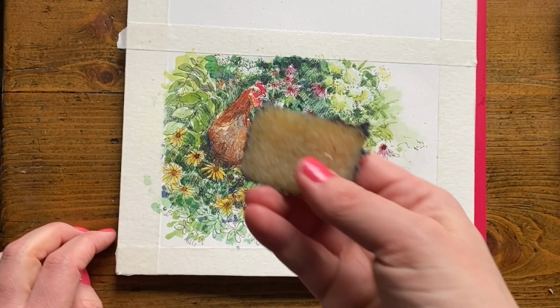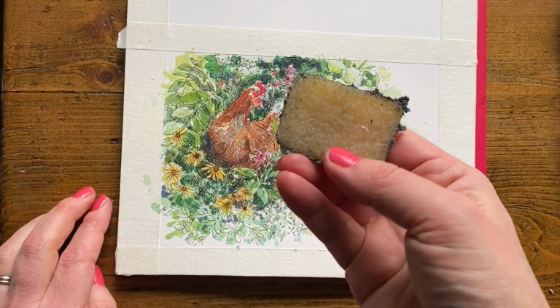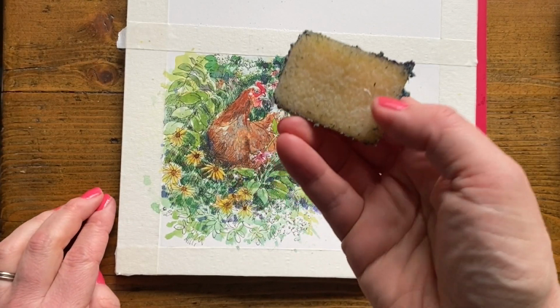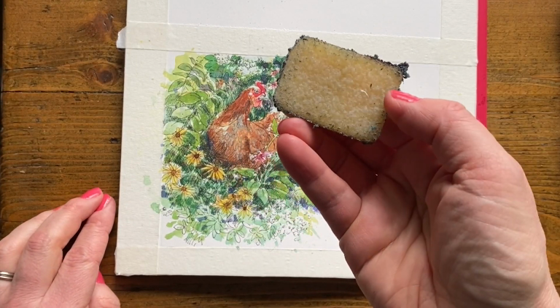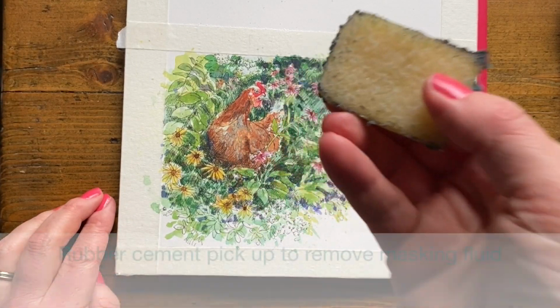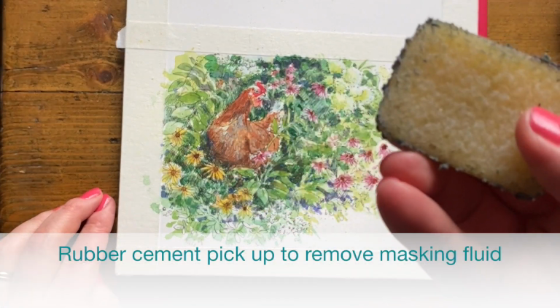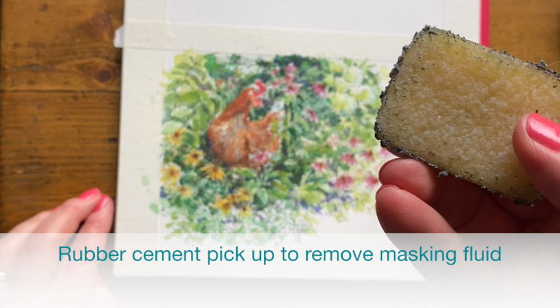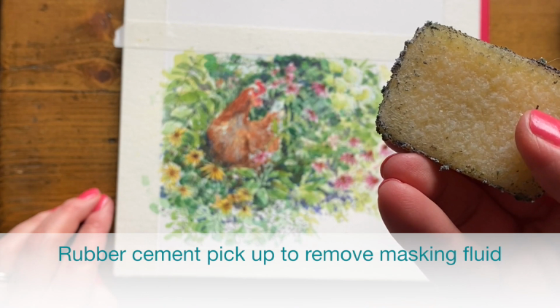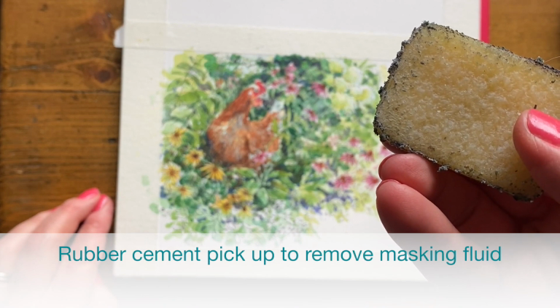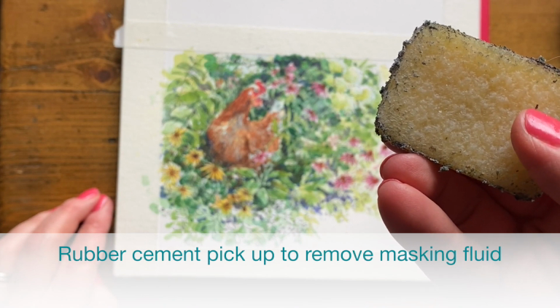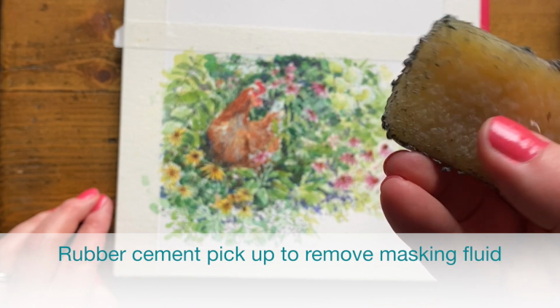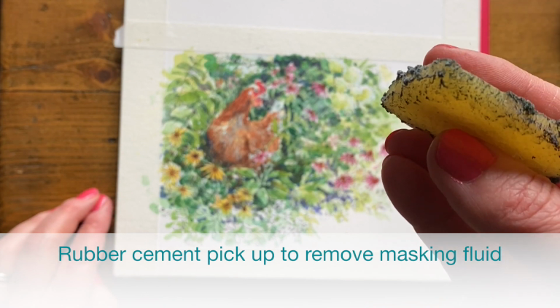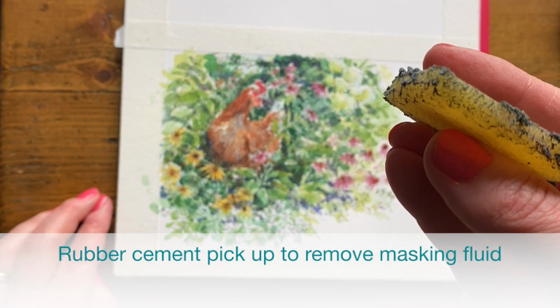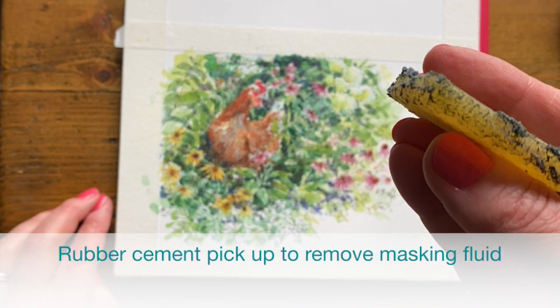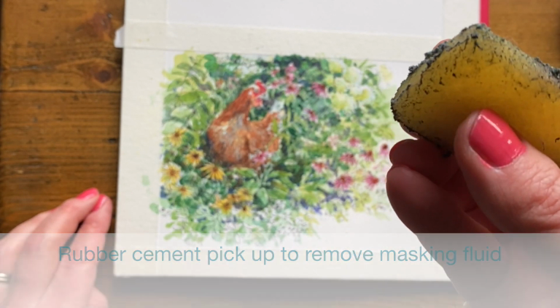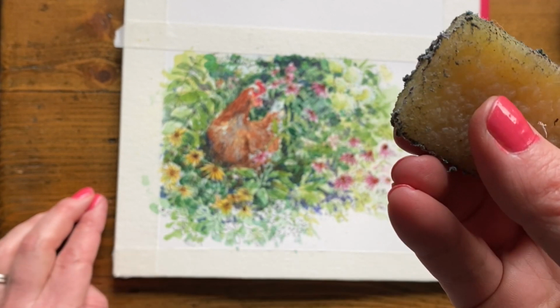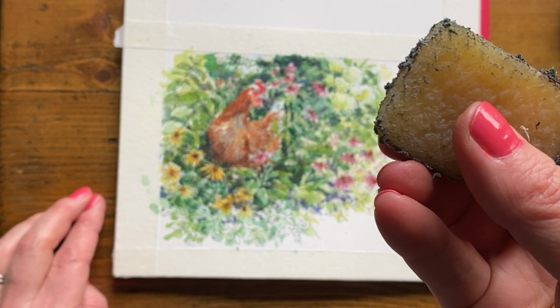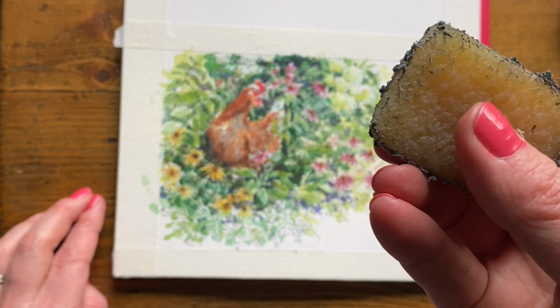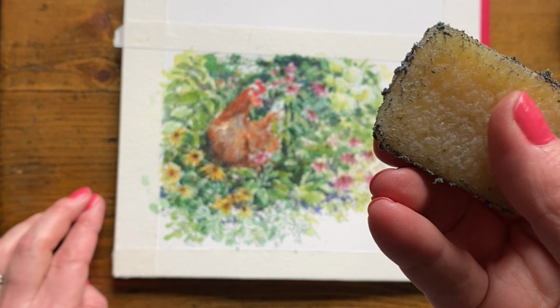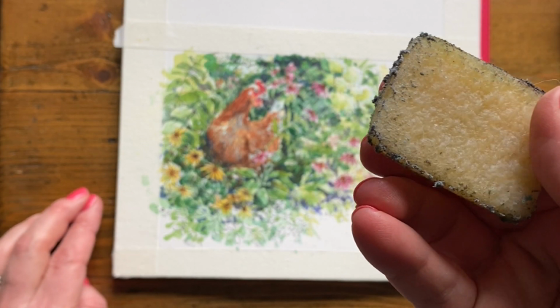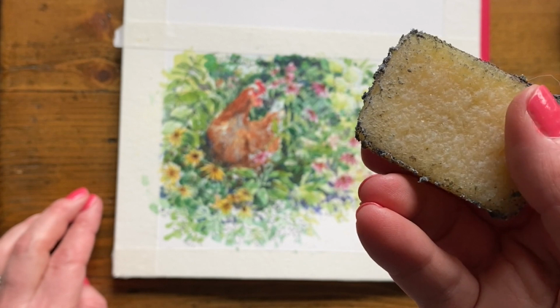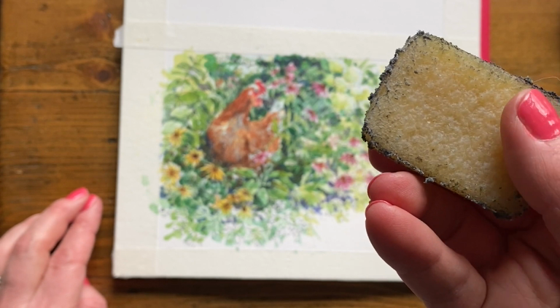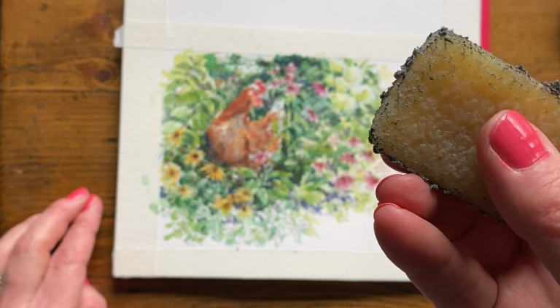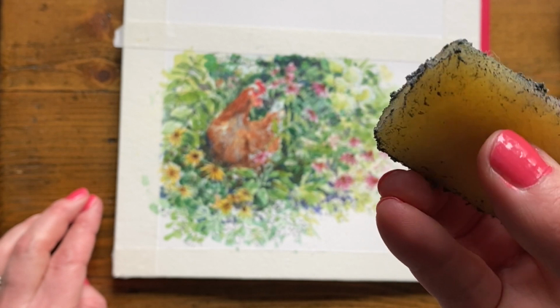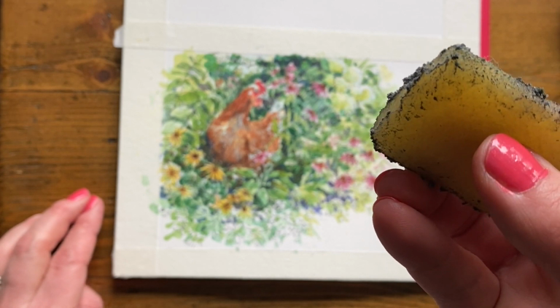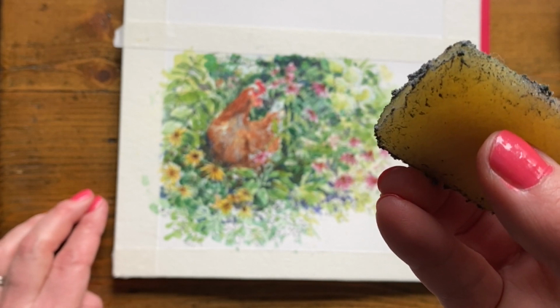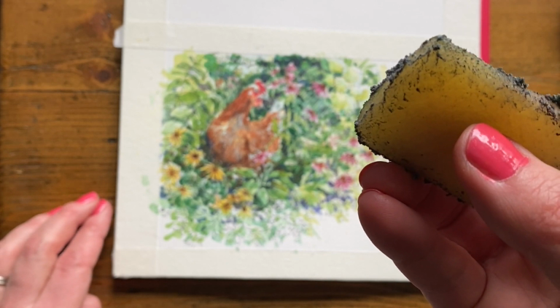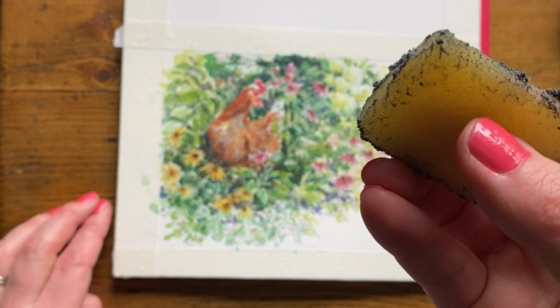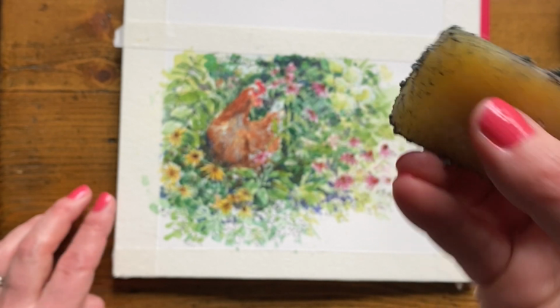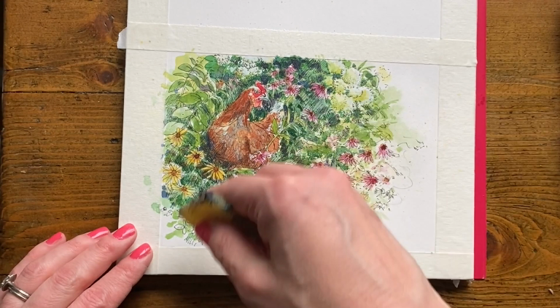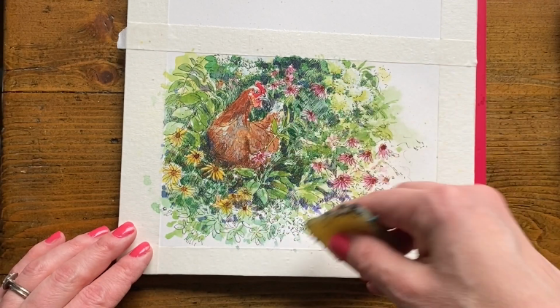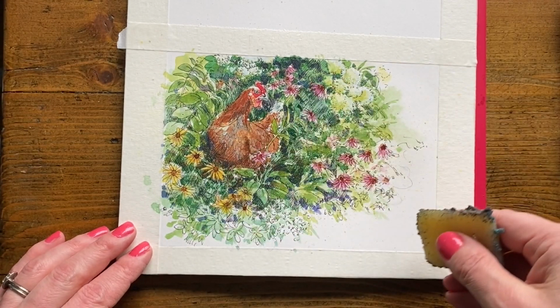I'm going to be using my rubber cement pickup — it's just this piece of rubber that is very pebbly and very grippy — and that's what I'm going to use to remove my masking fluid.